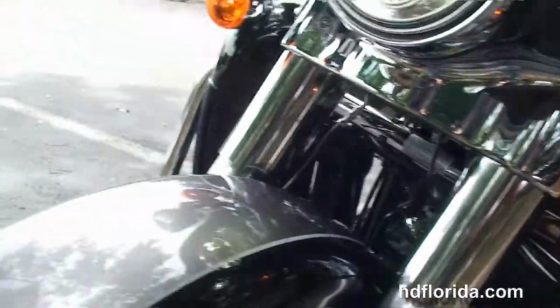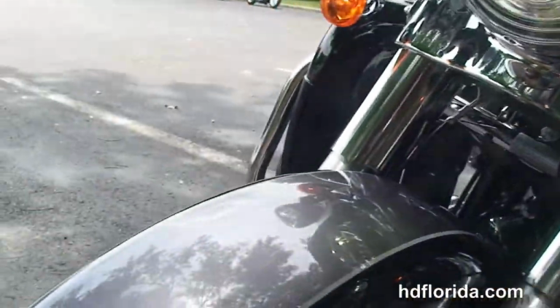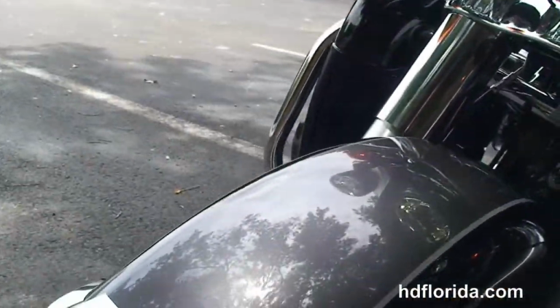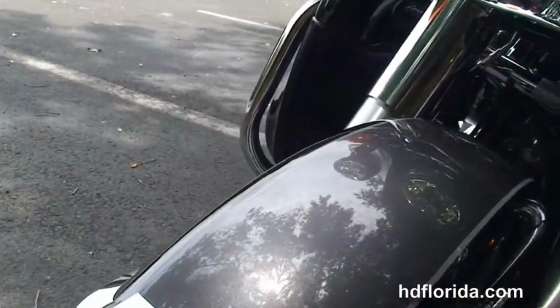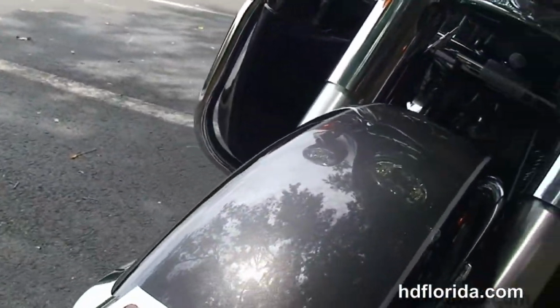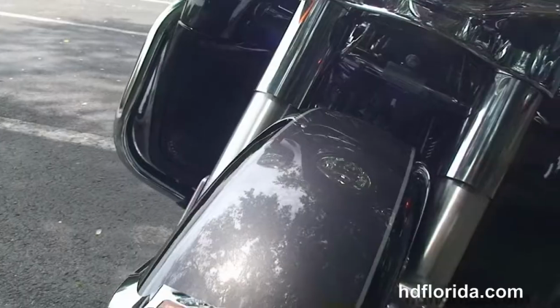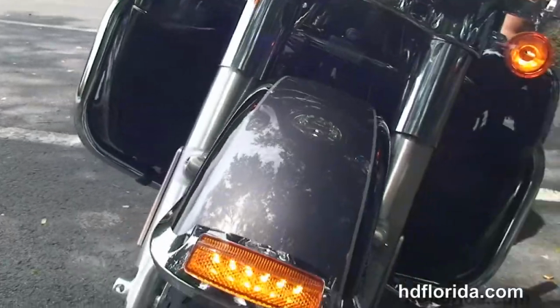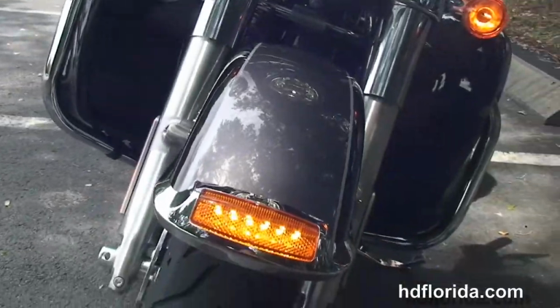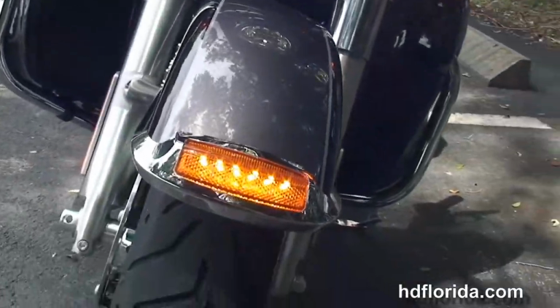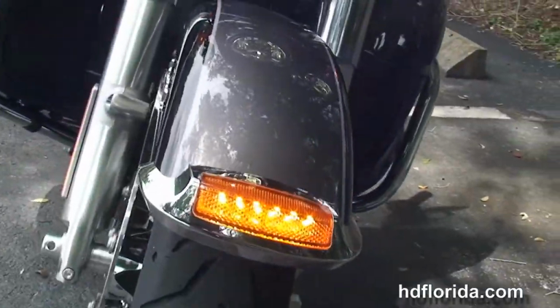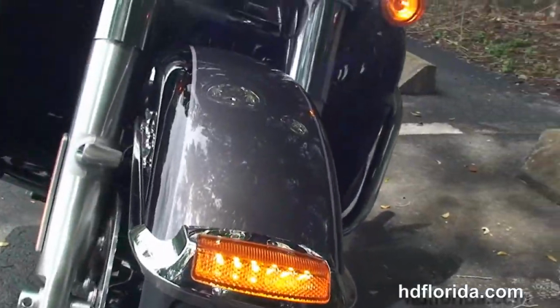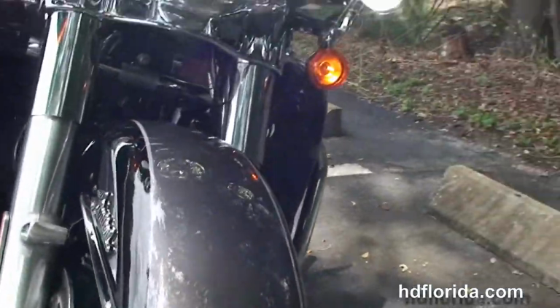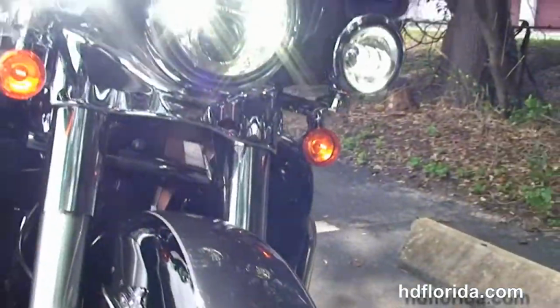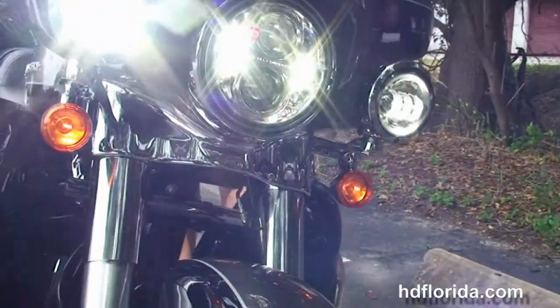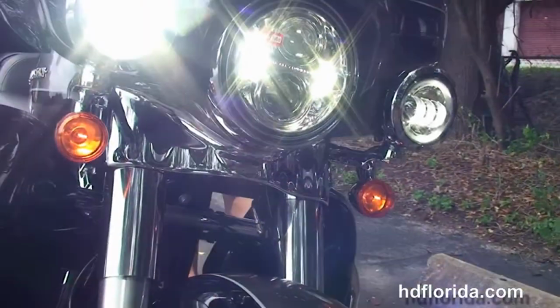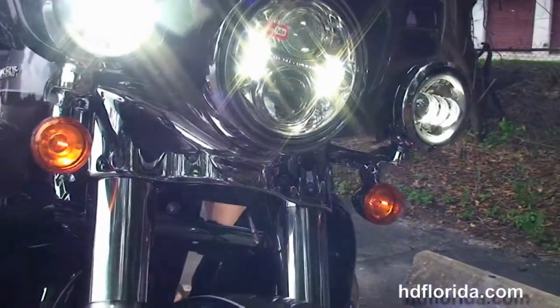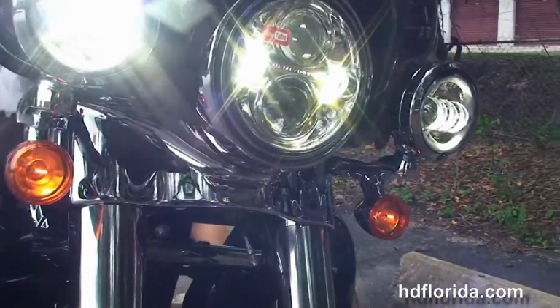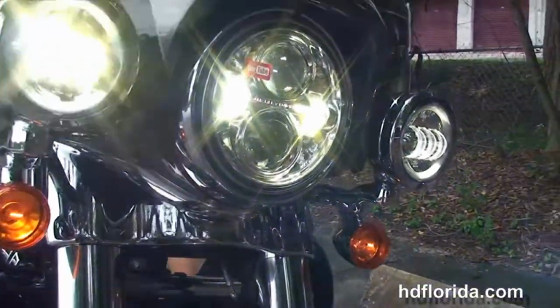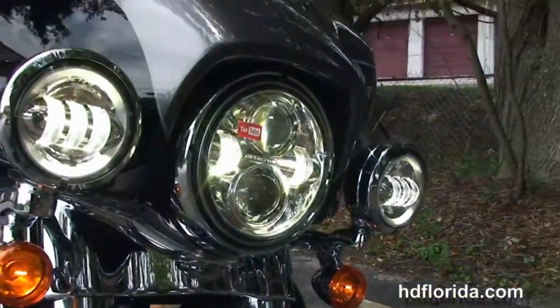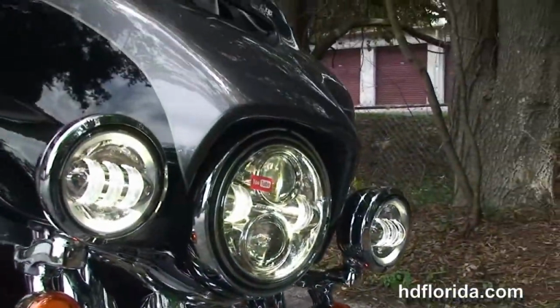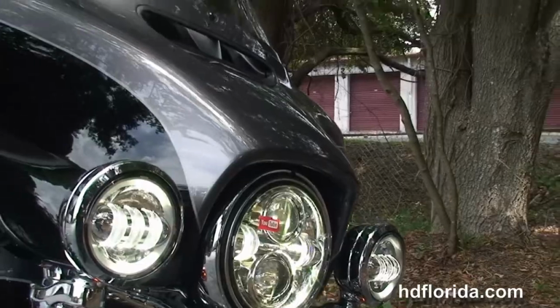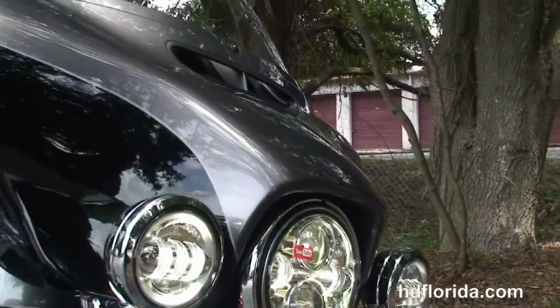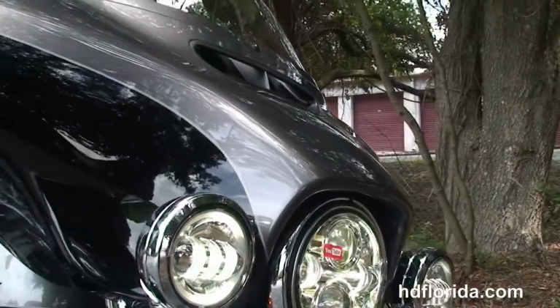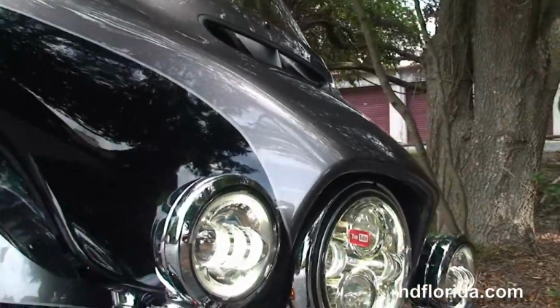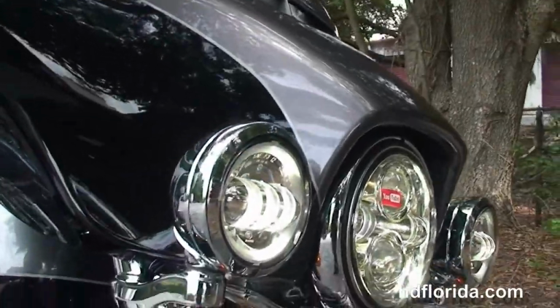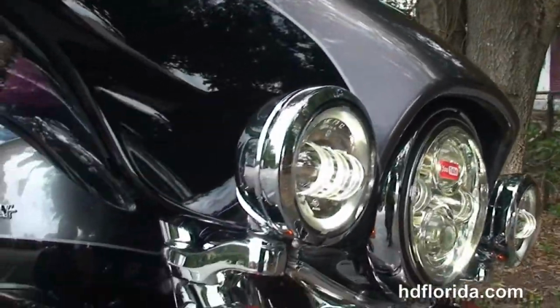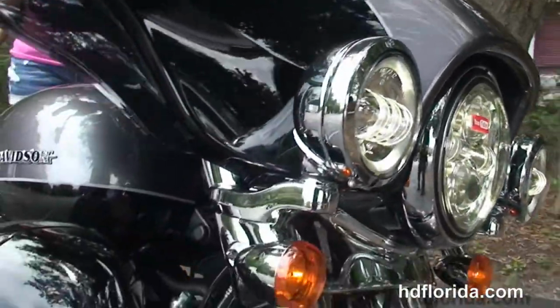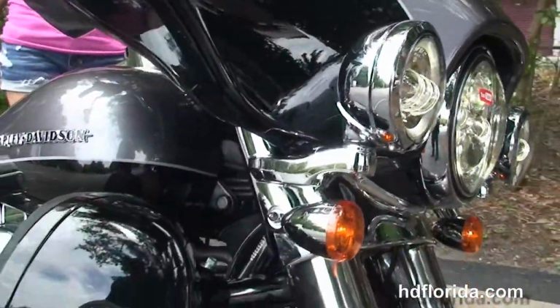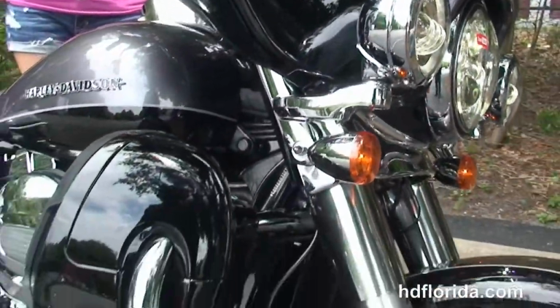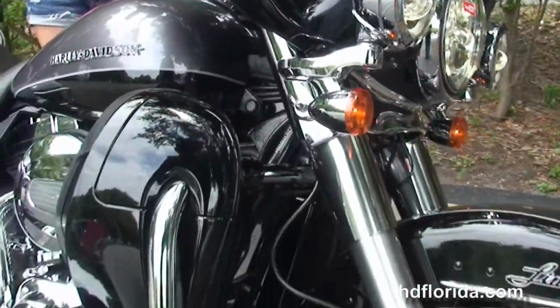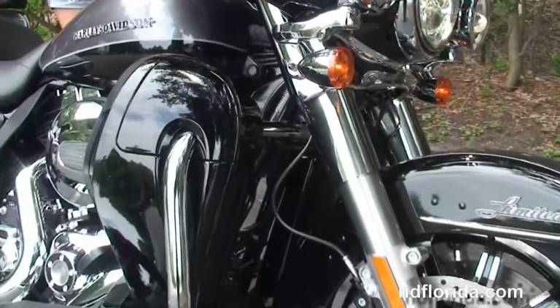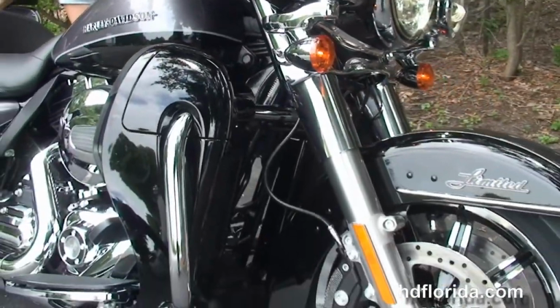It's got the hydraulic clutch, heated grips, factory Reflex Link ABS, security and cruise control, Daymaker LED headlamps and matching passing lamps, and a slipstream air vent.